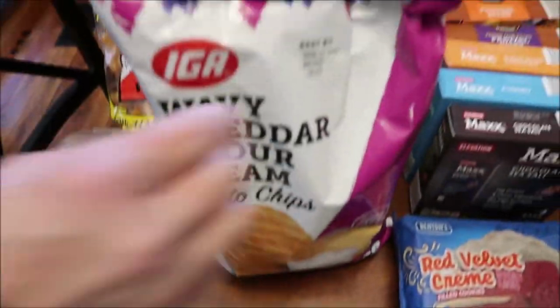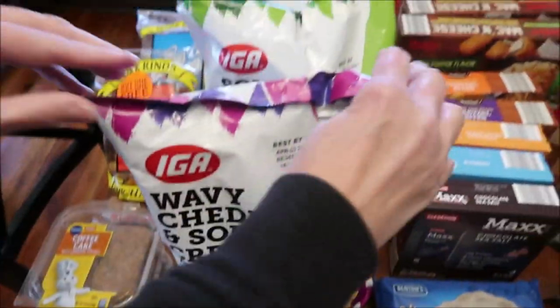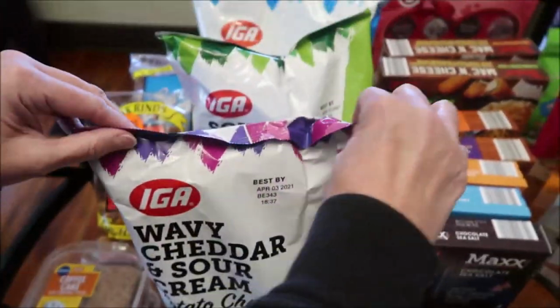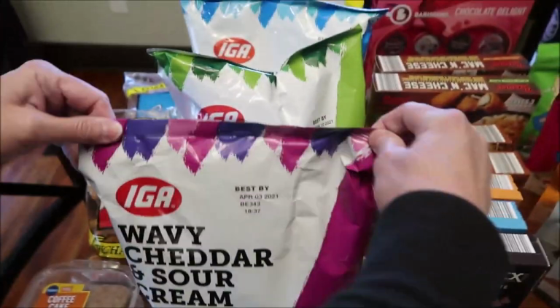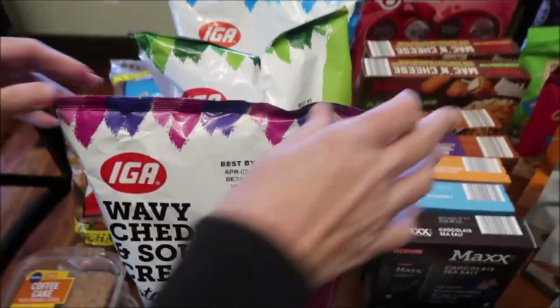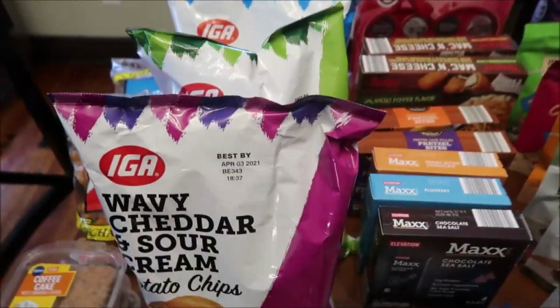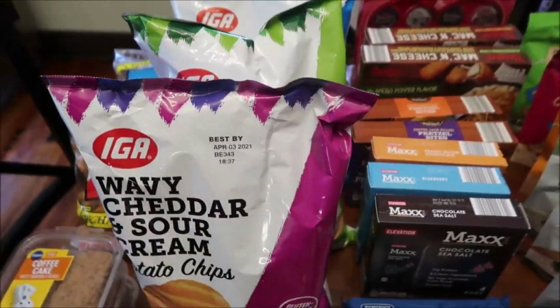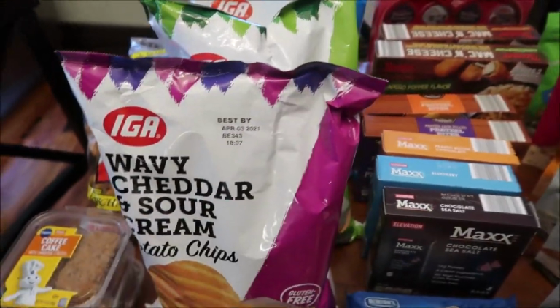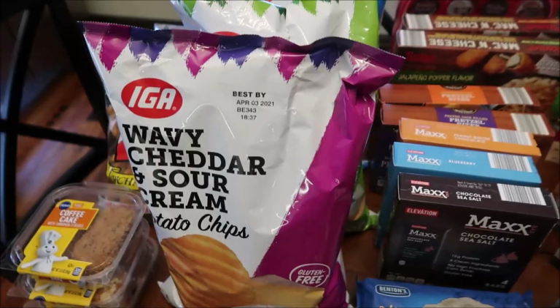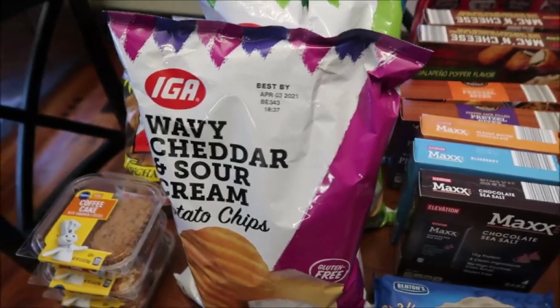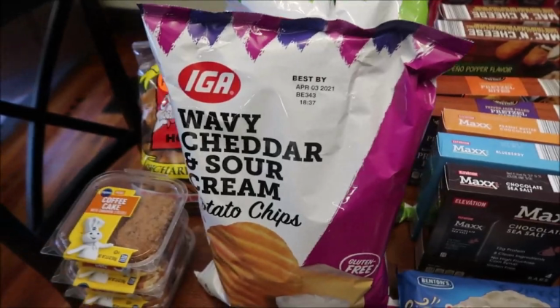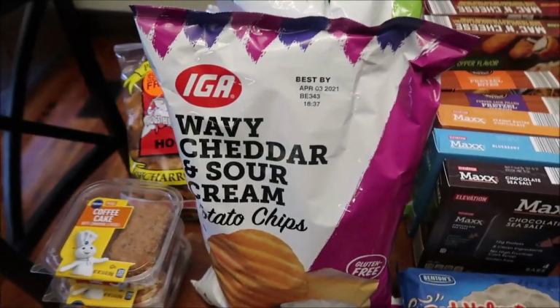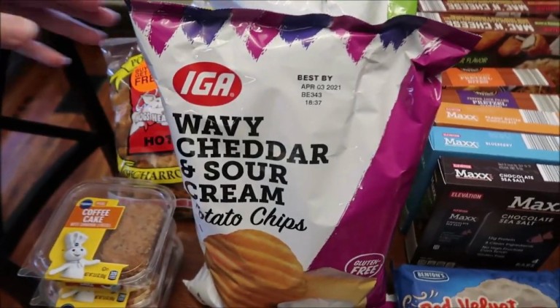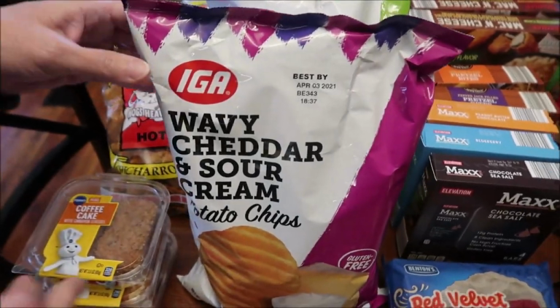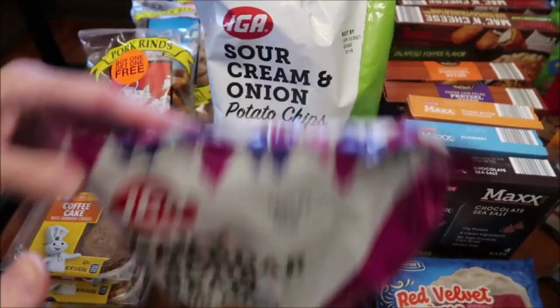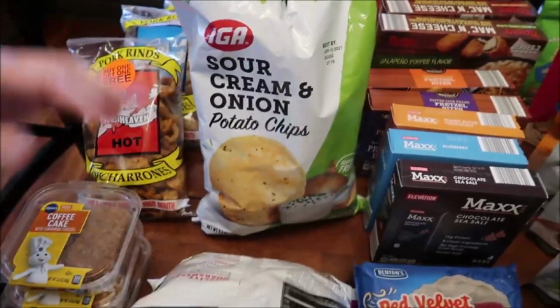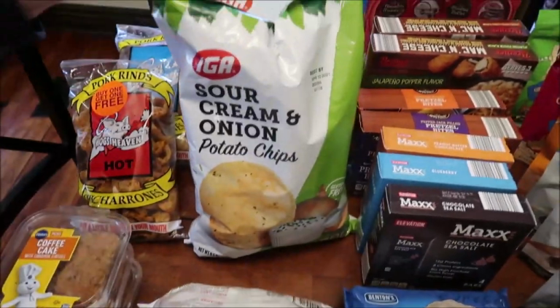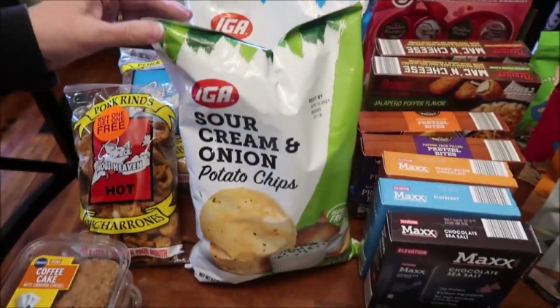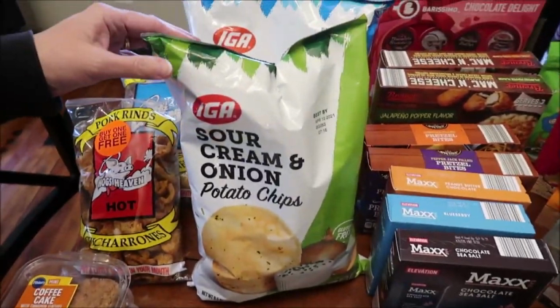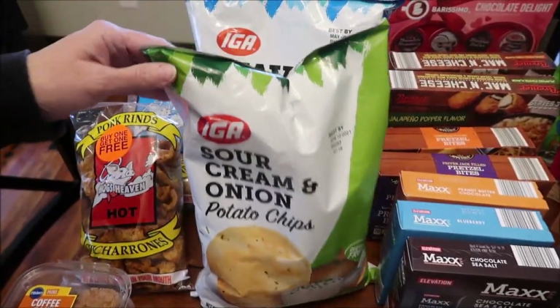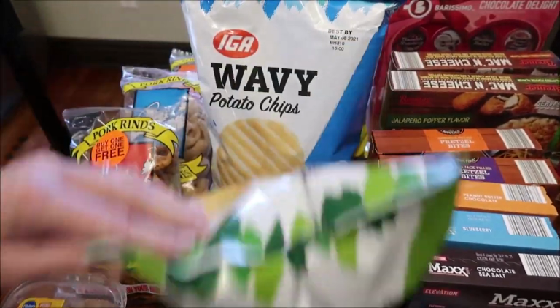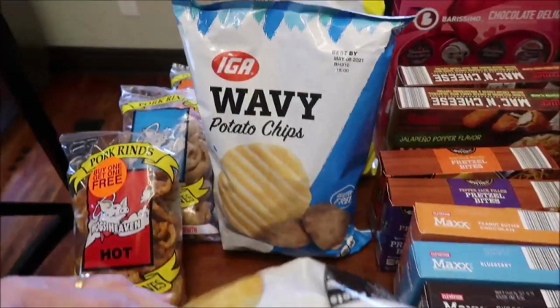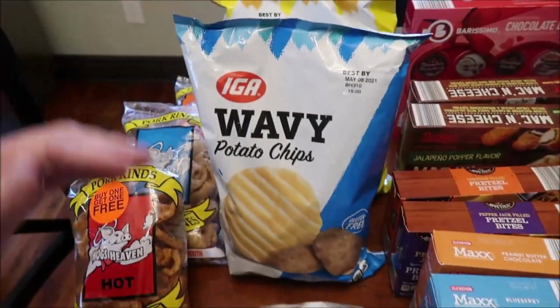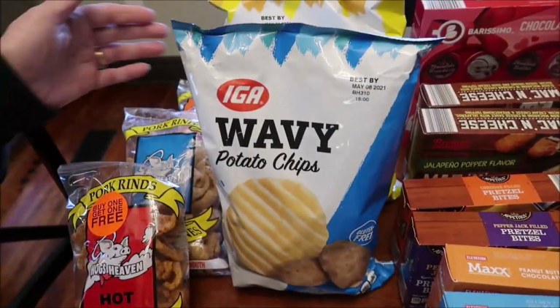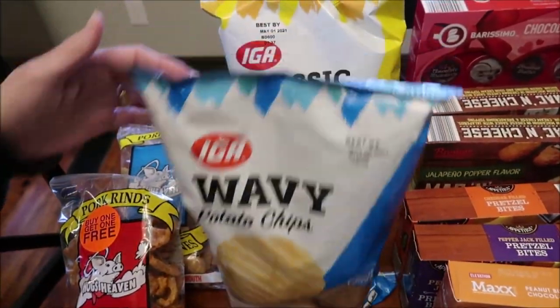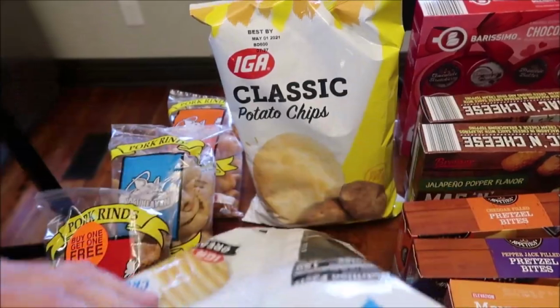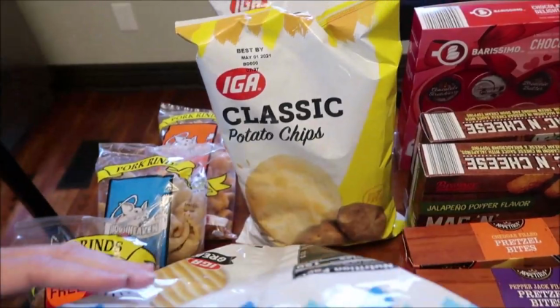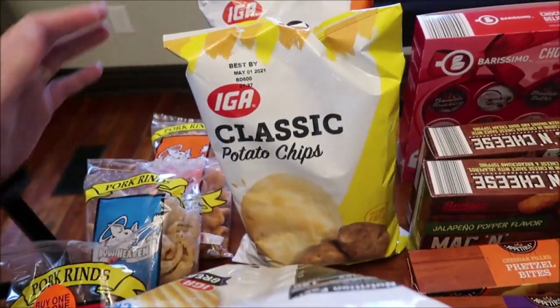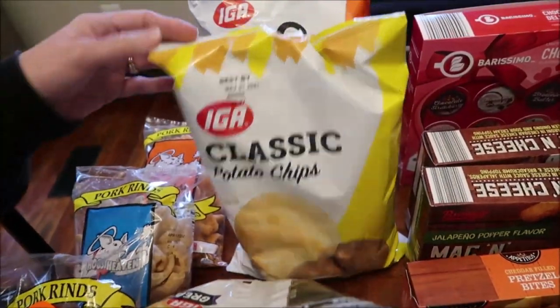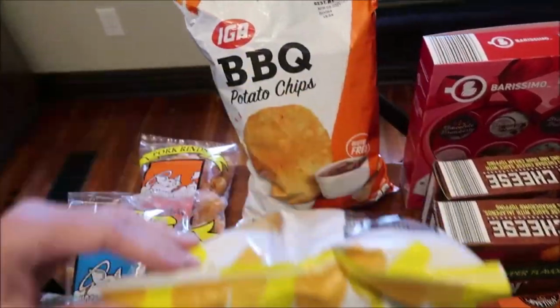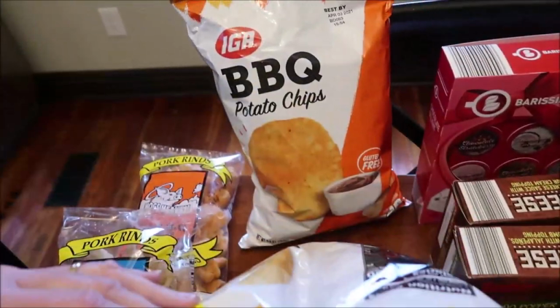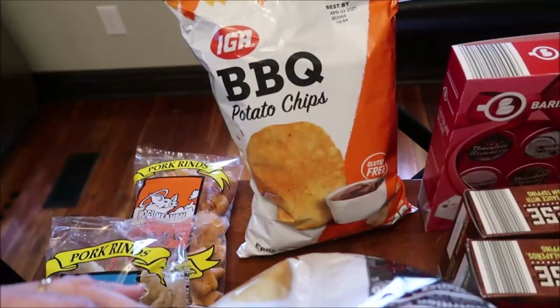Then we bought some of their chips to try. We bought the wavy cheddar and sour cream, sour cream and onion wavy, classic, and barbecue.